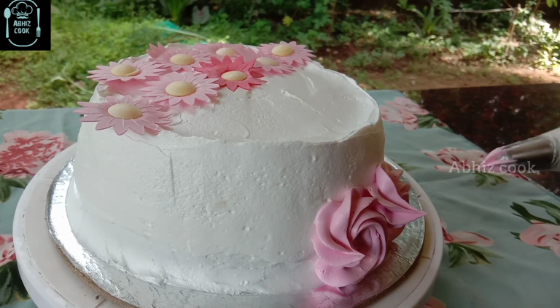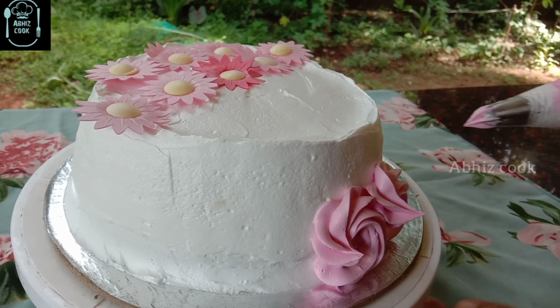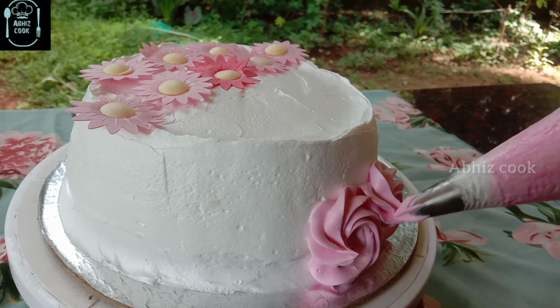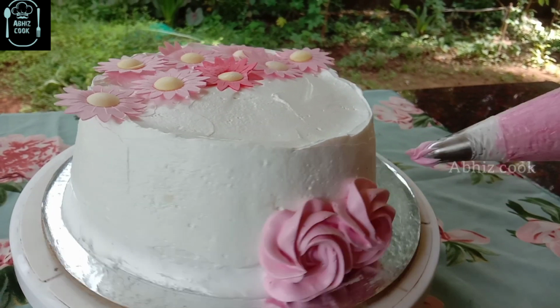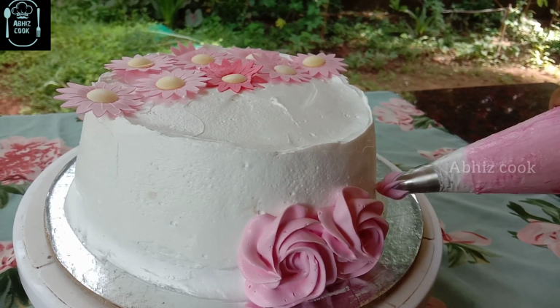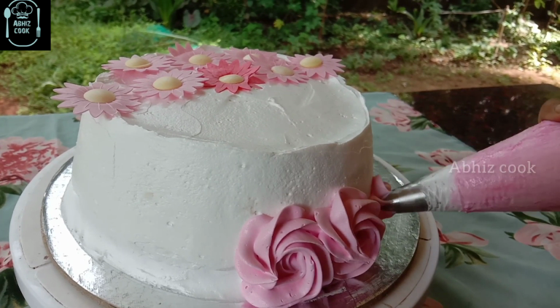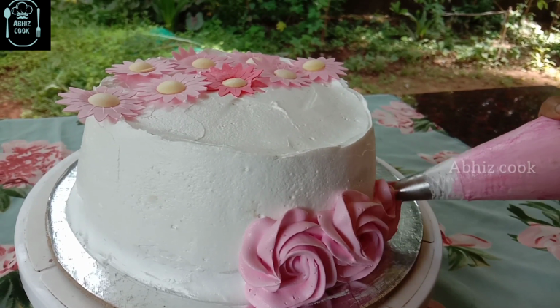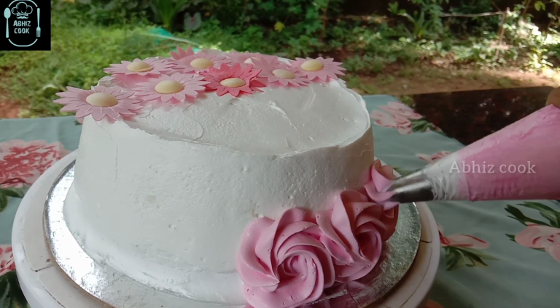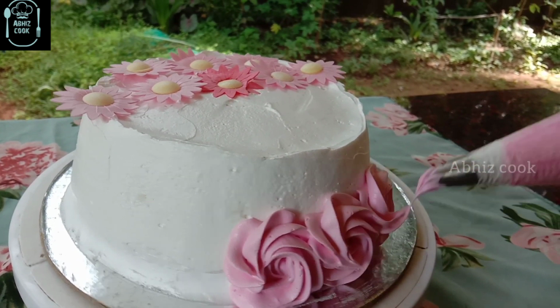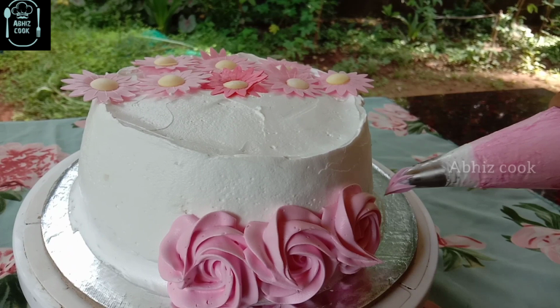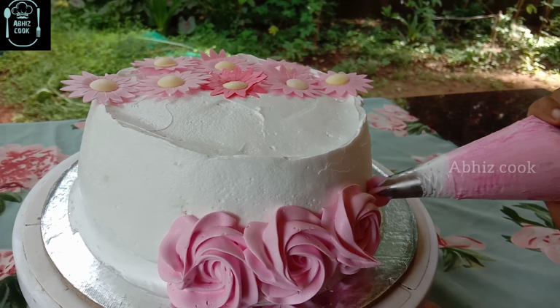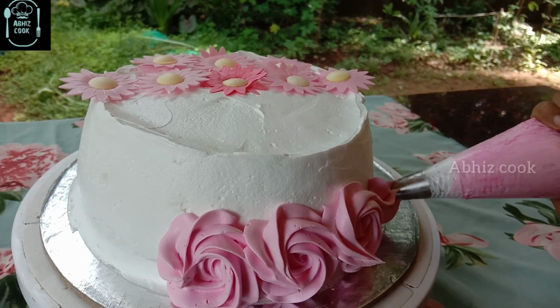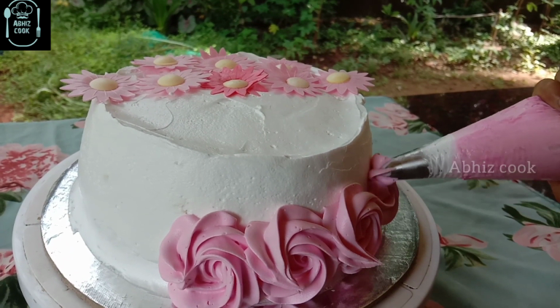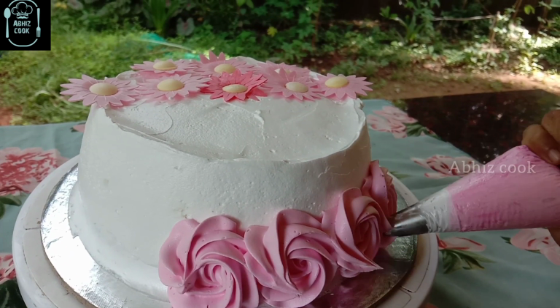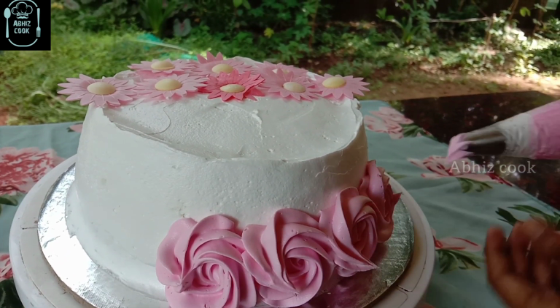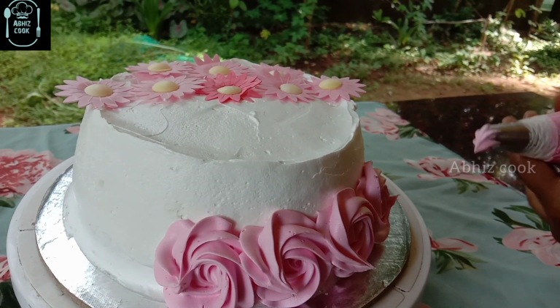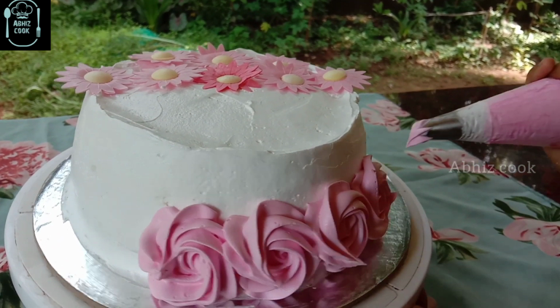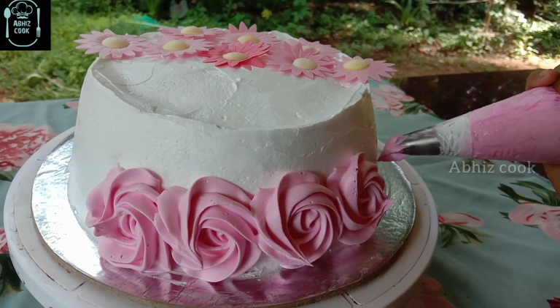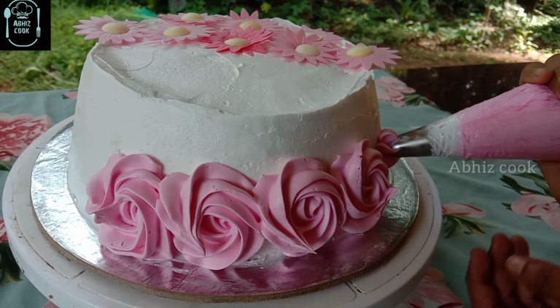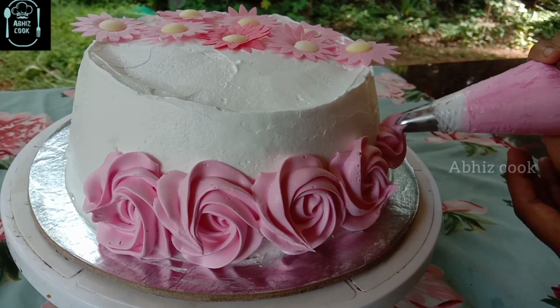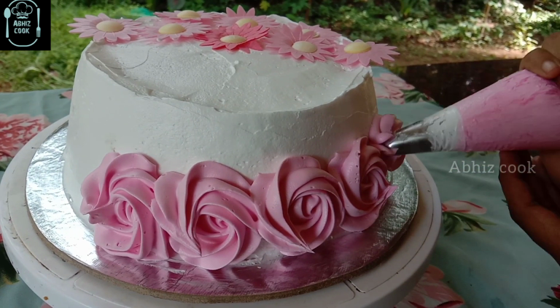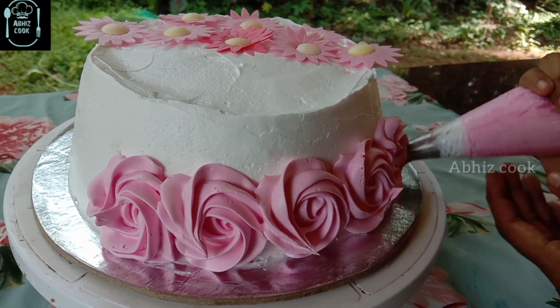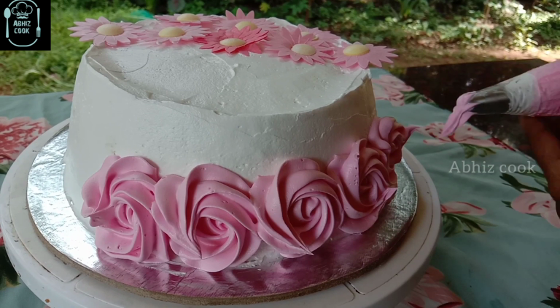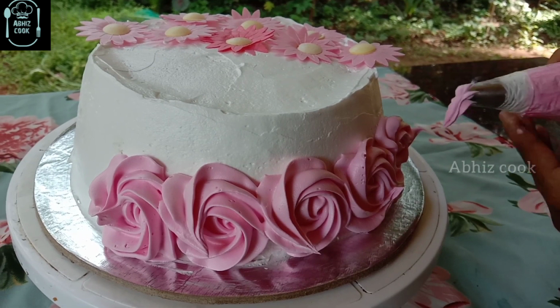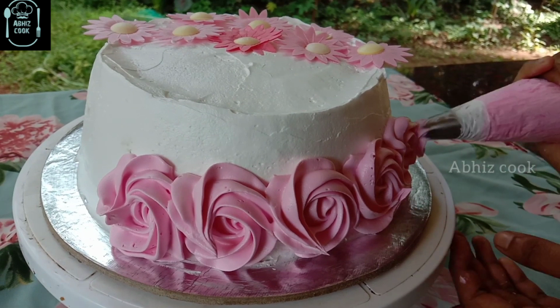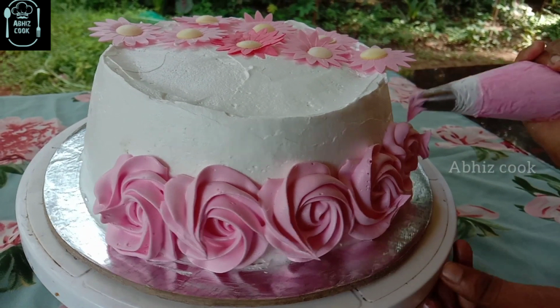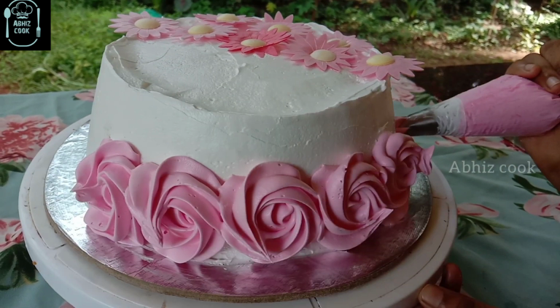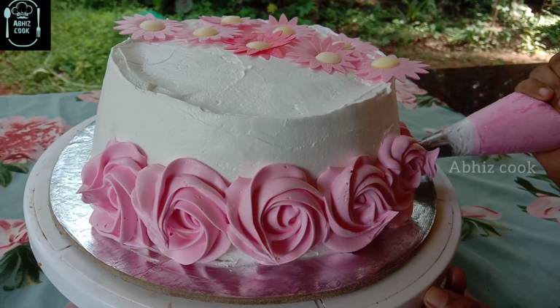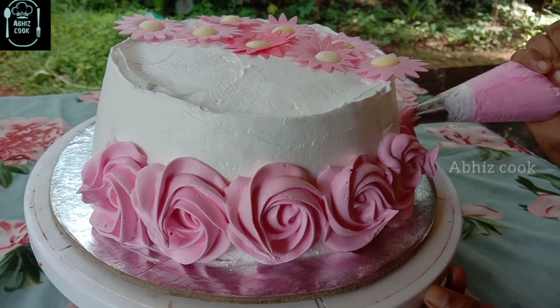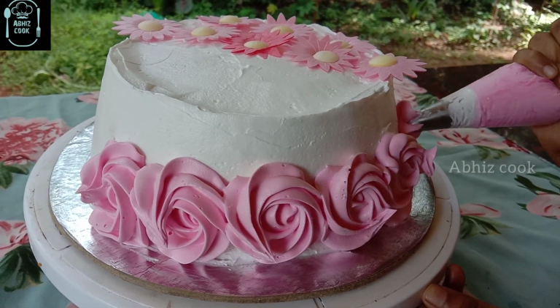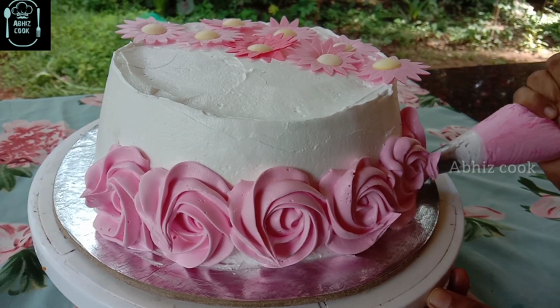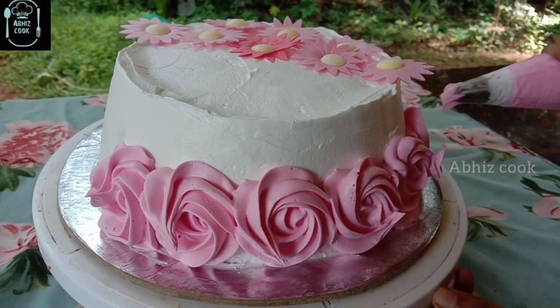Now we are going to use 2D nozzles. We are going to use a little bit of whipped cream and a little bit of food color.